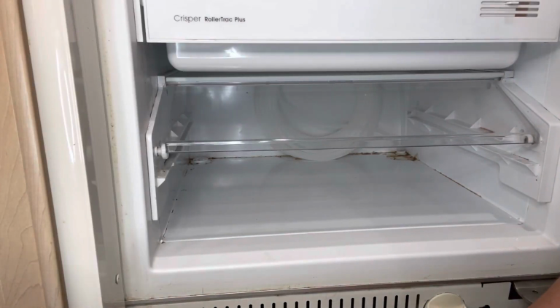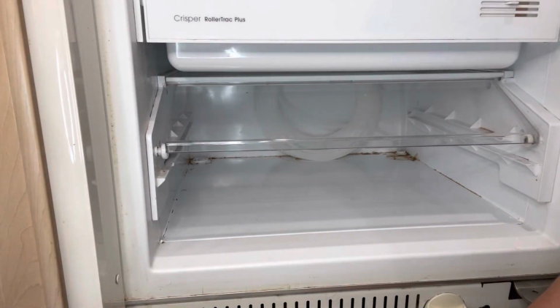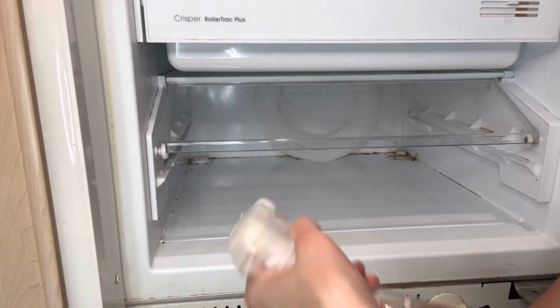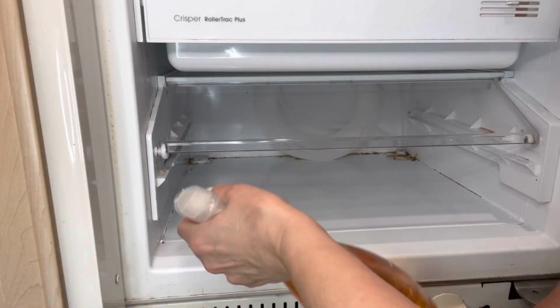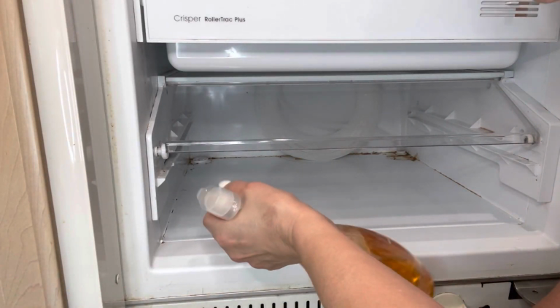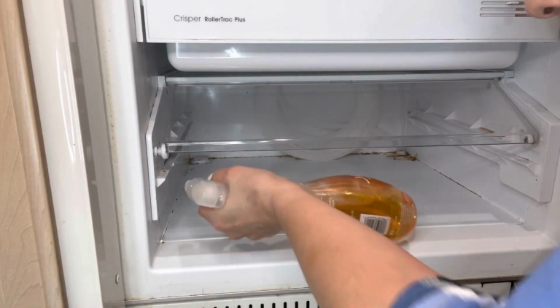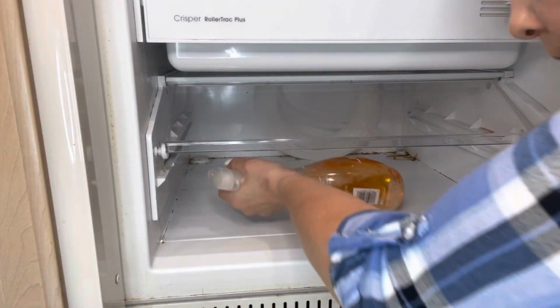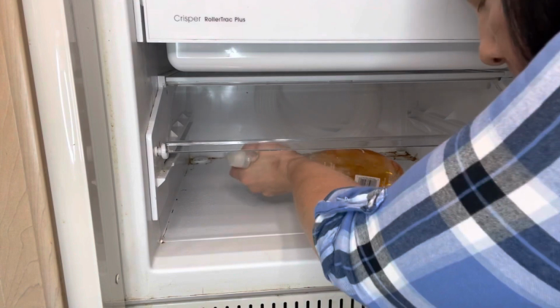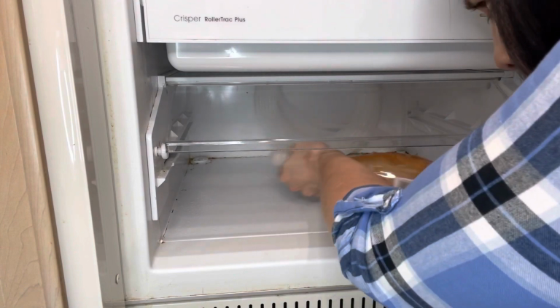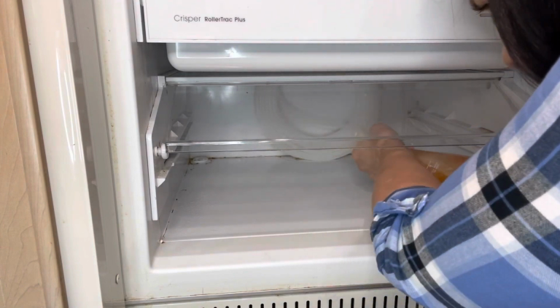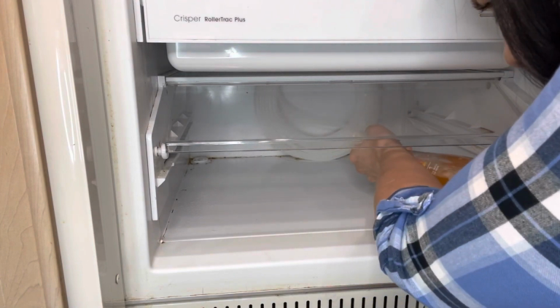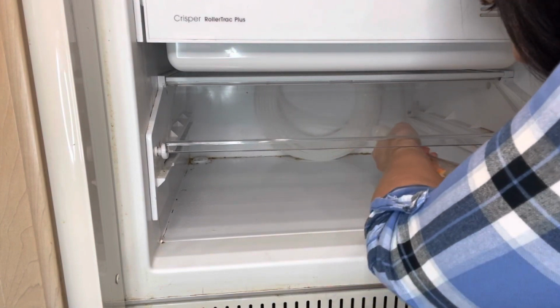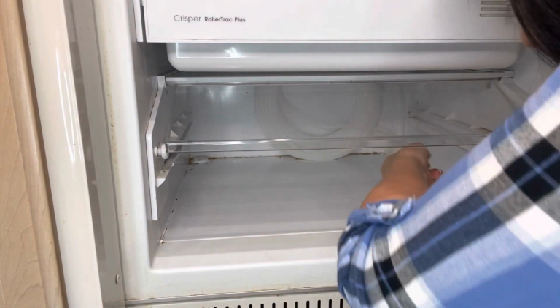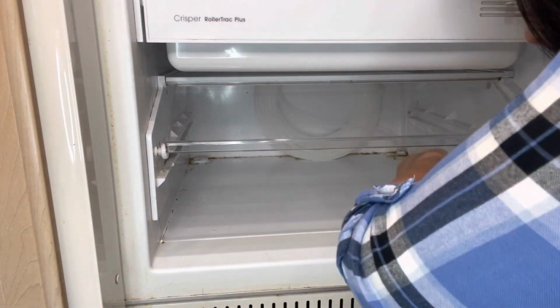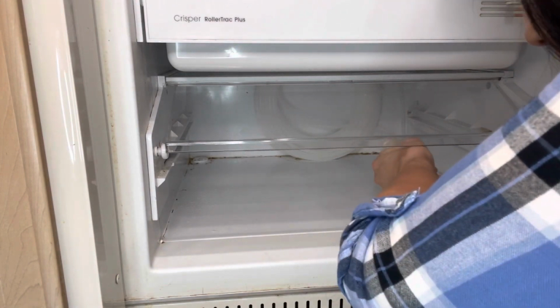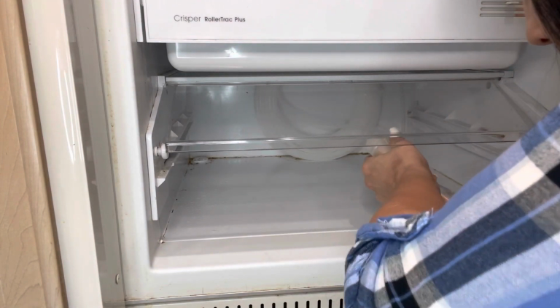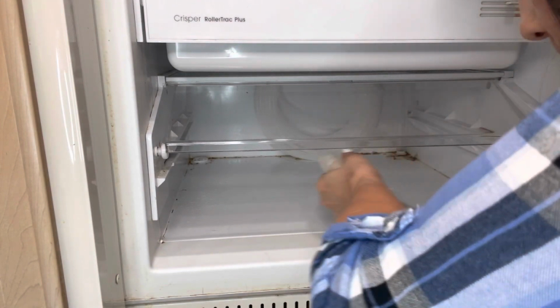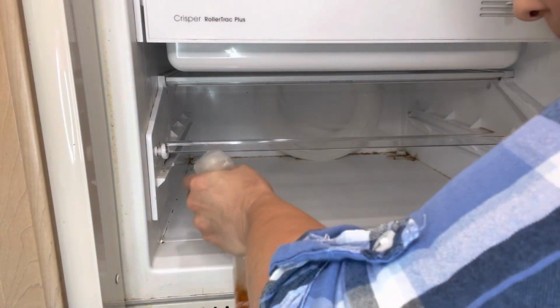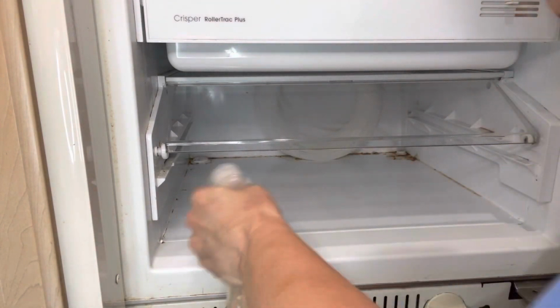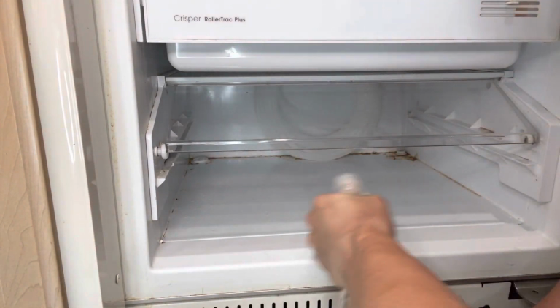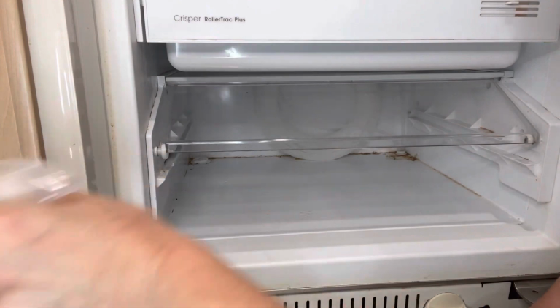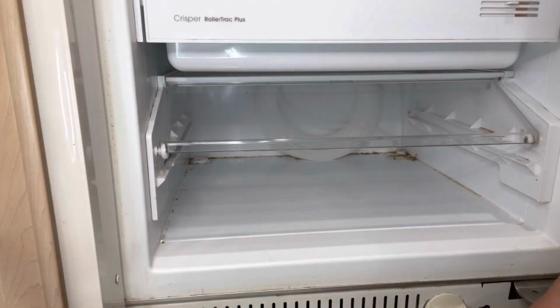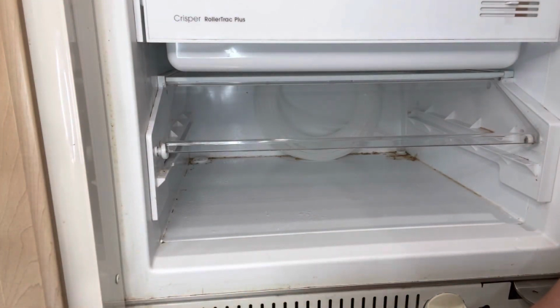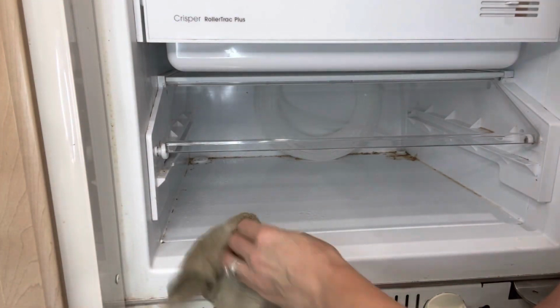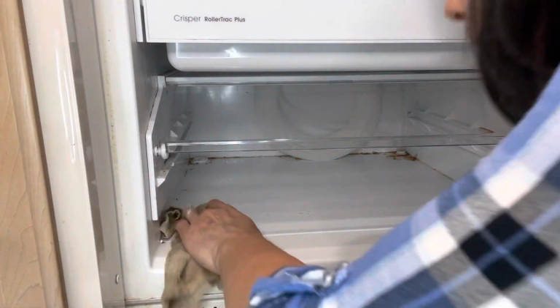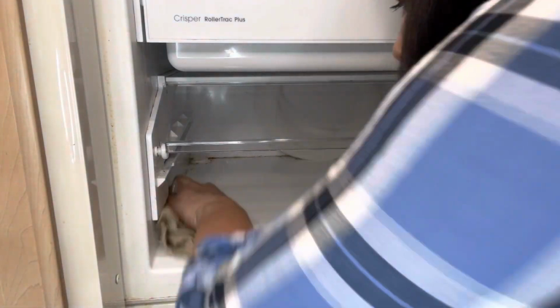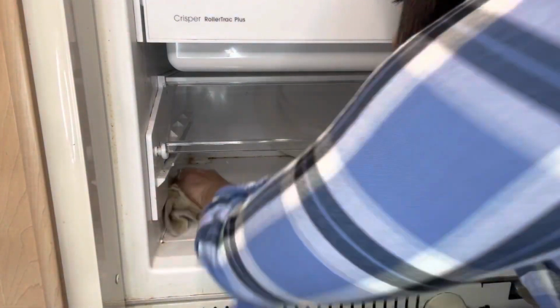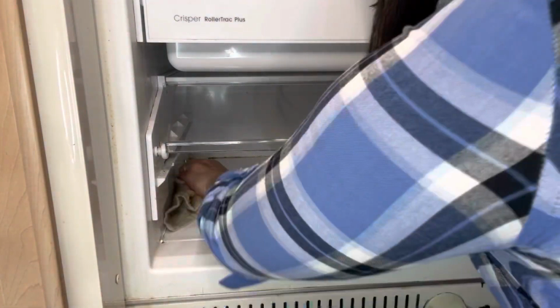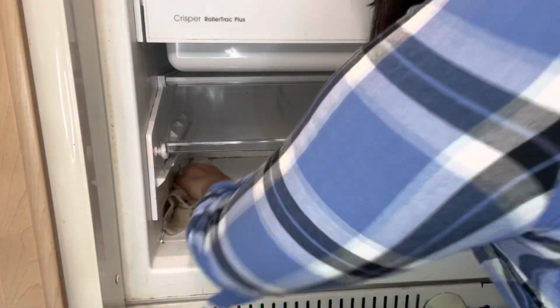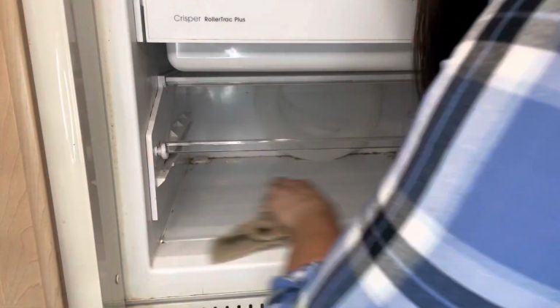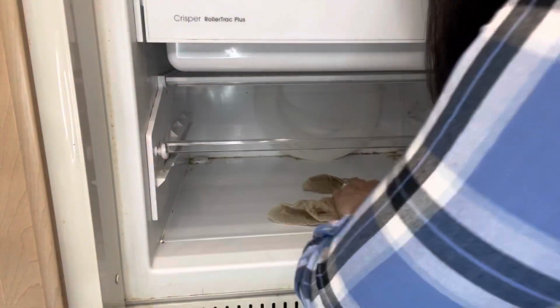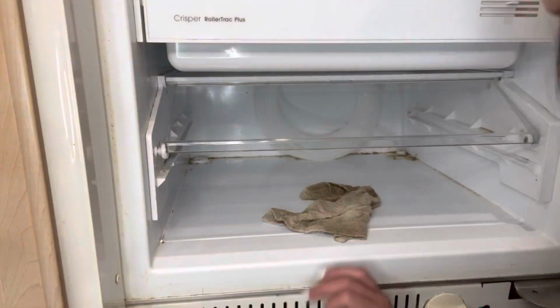I knew this was going to be a bit of a challenge, especially the angle and where this lid doesn't easily come off. I was going to have to work around it, so I just used my Jaws kitchen cleaner to get it started and just gave it a good scrubbing.